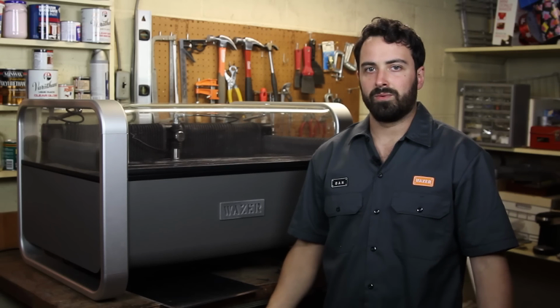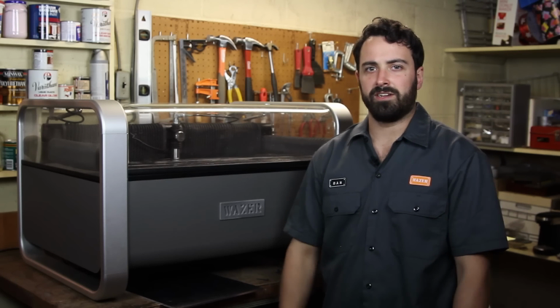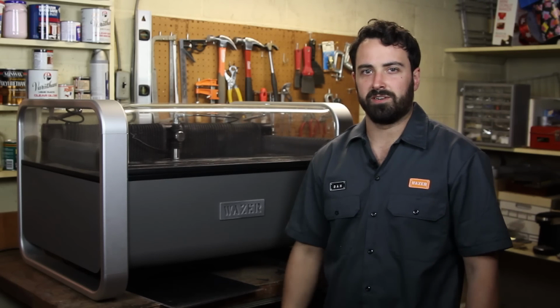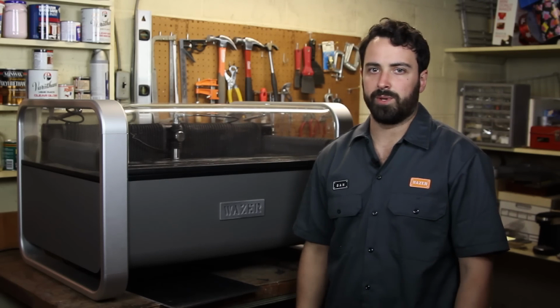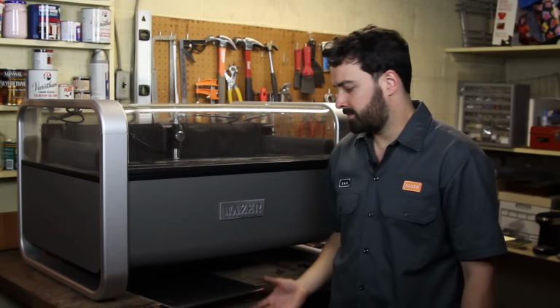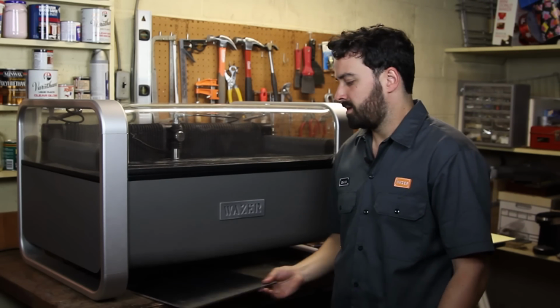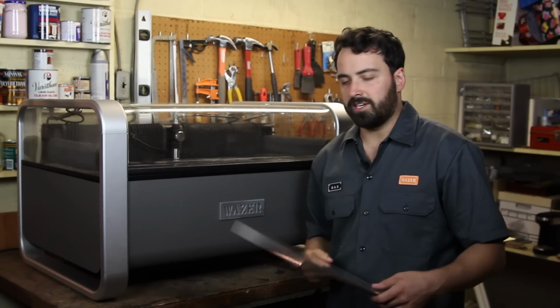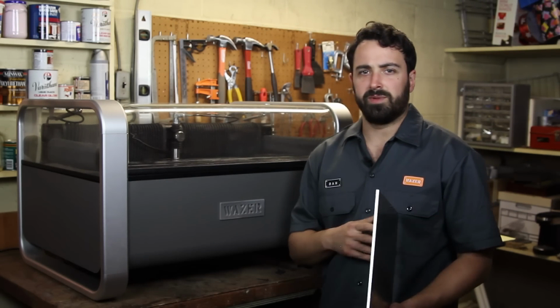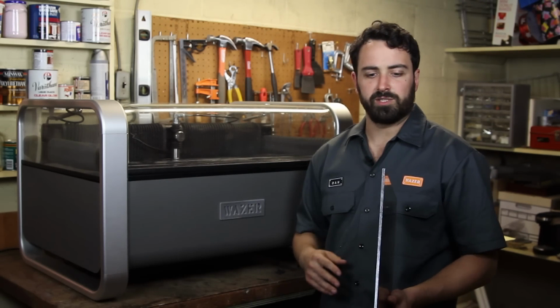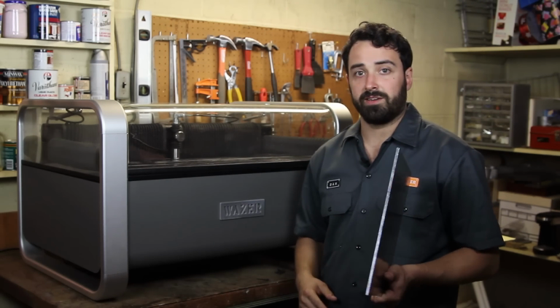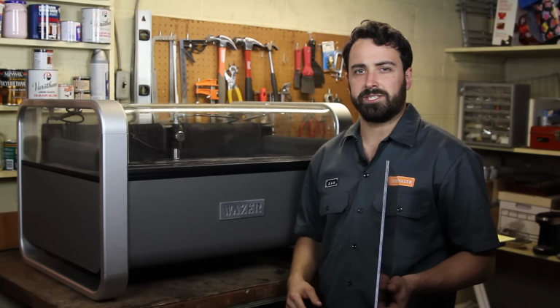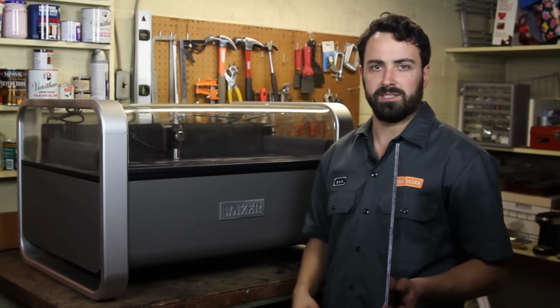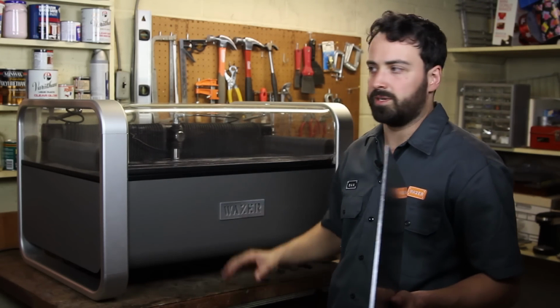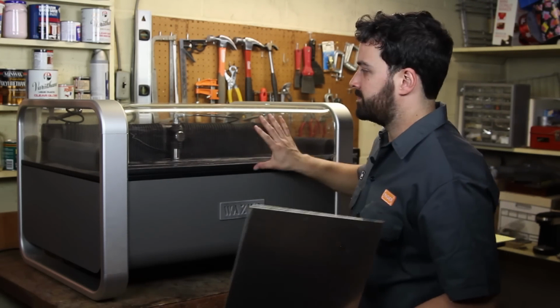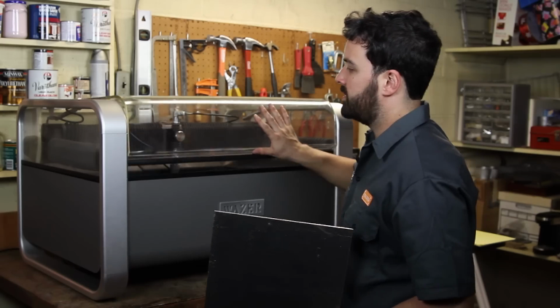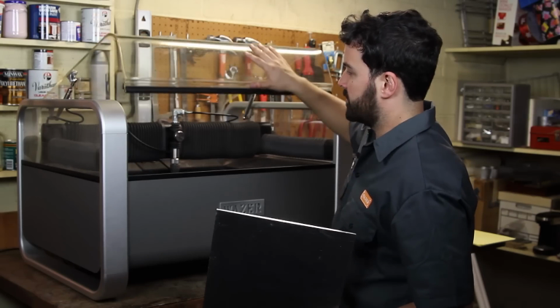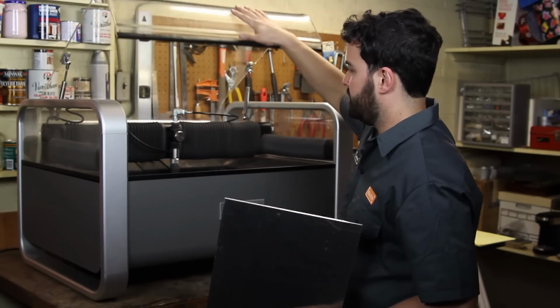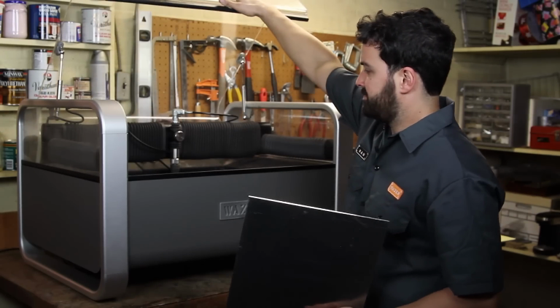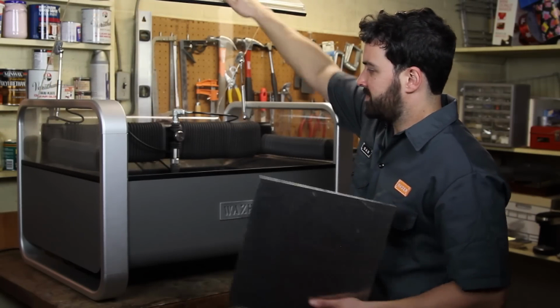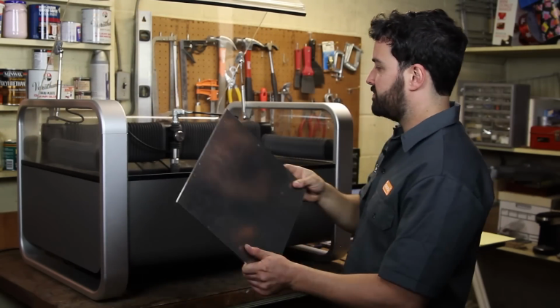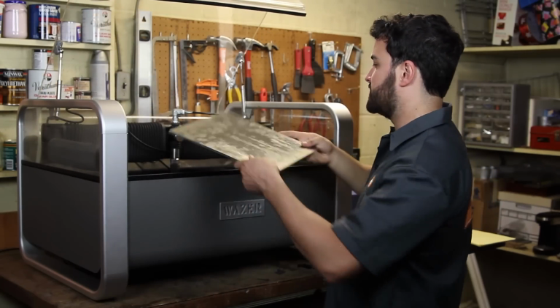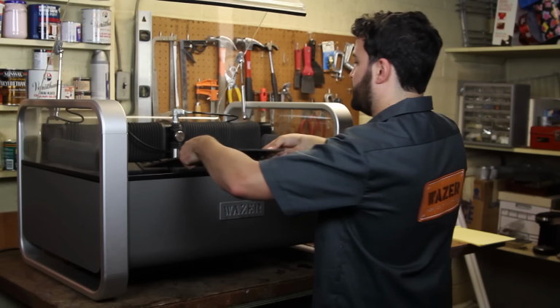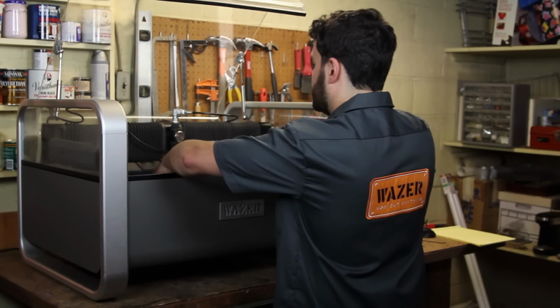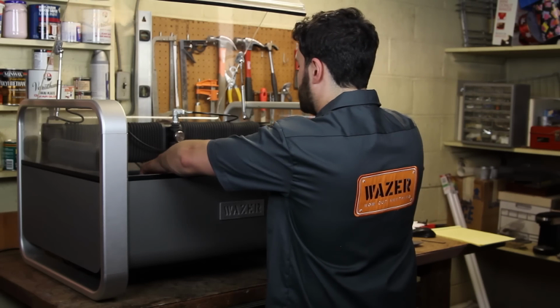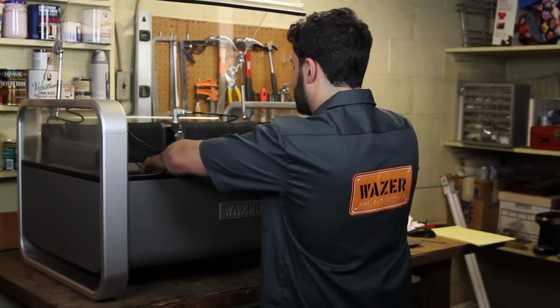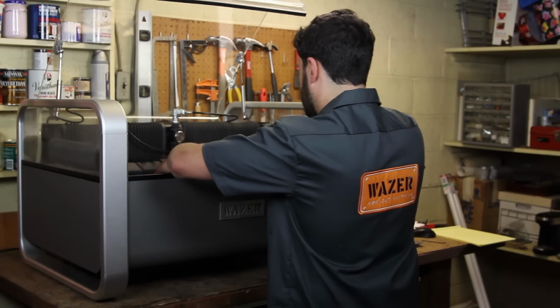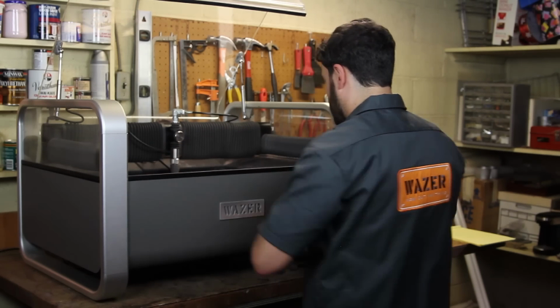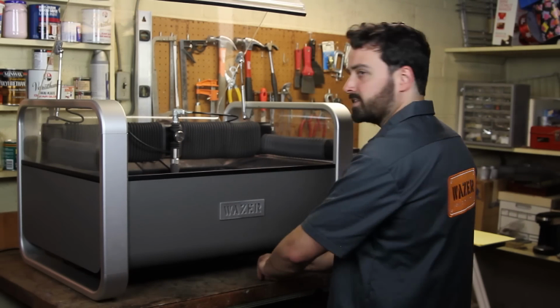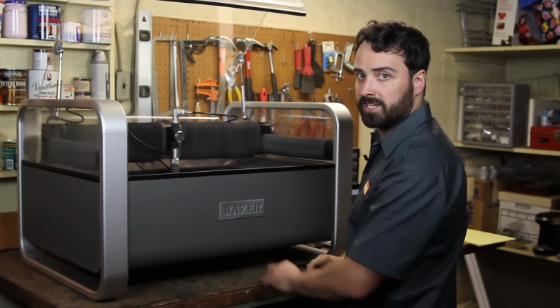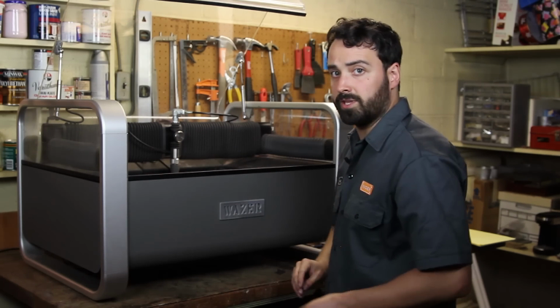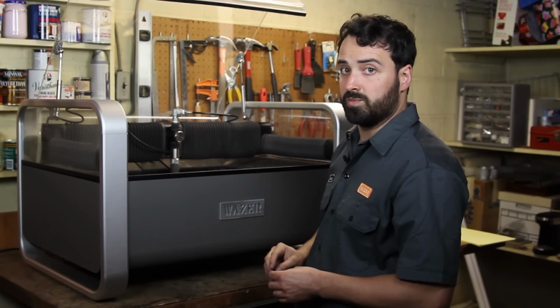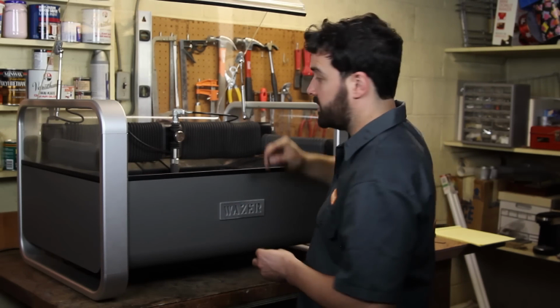We're now ready to load material into Wazer. Today we're gonna be cutting a sprocket out of 3/16th inch aluminum. We're gonna open the hood, place the material on the bed, and hold it down with fasteners so that it doesn't move while cutting.